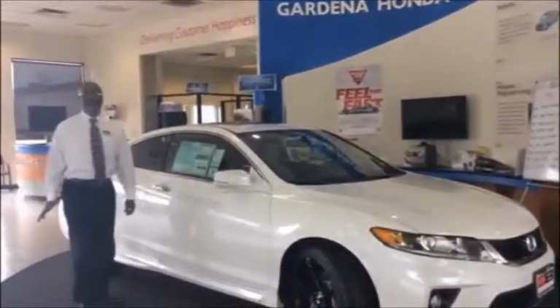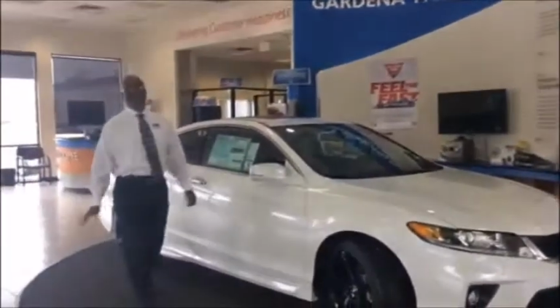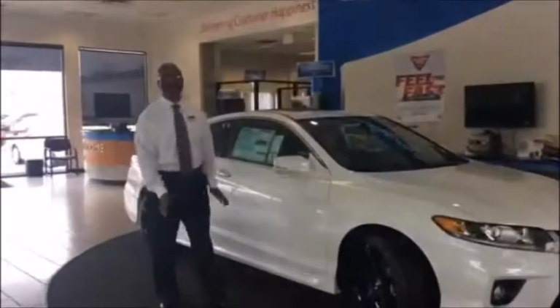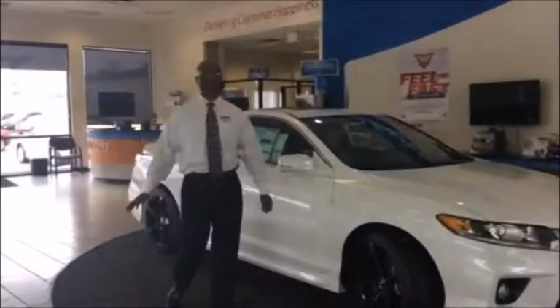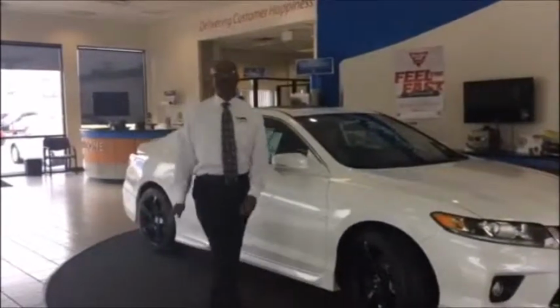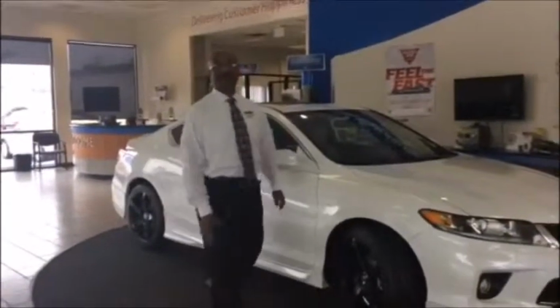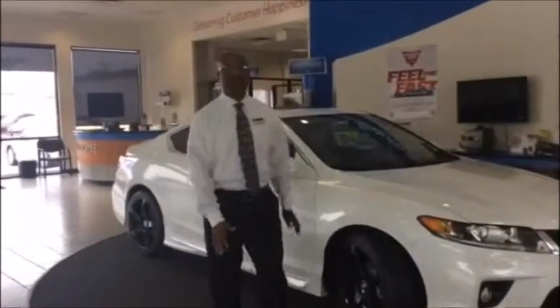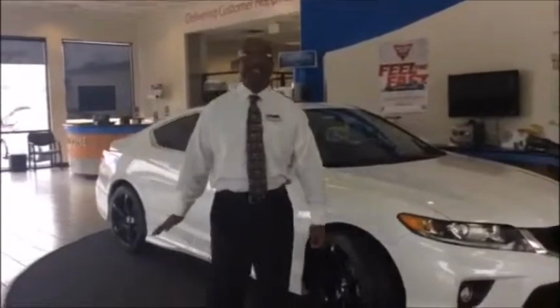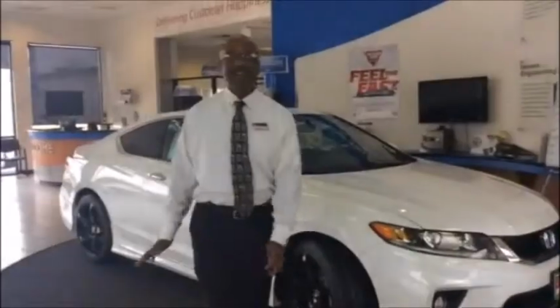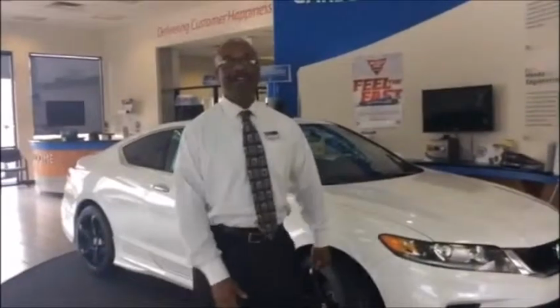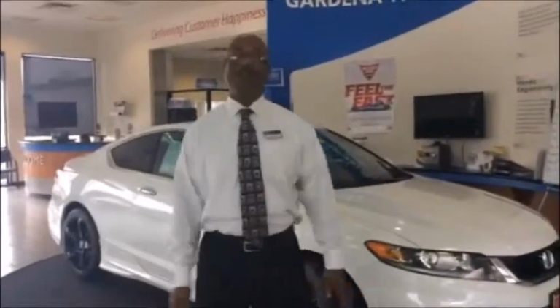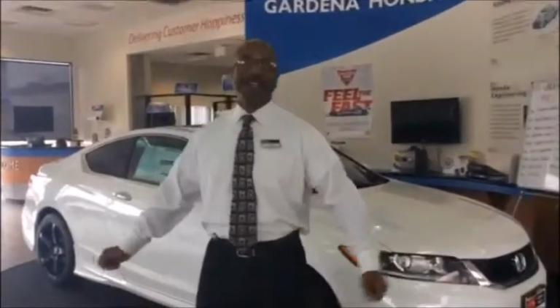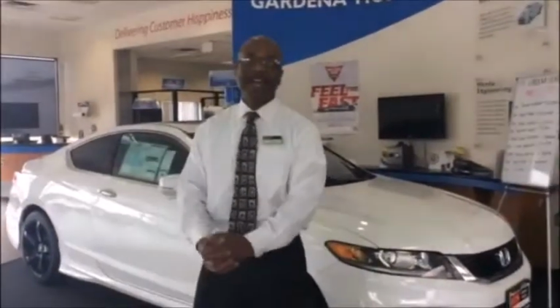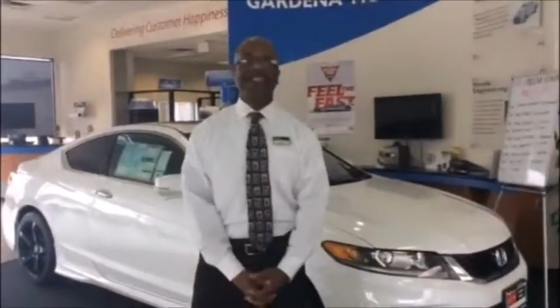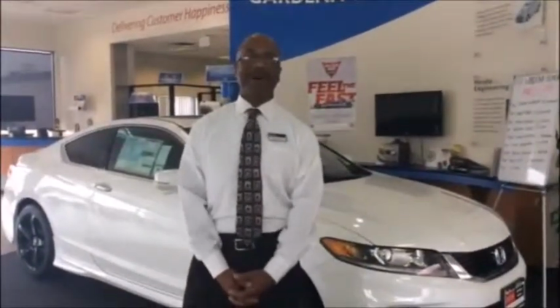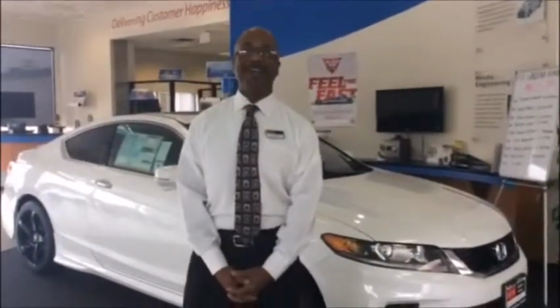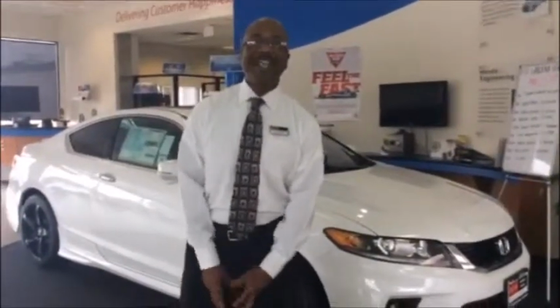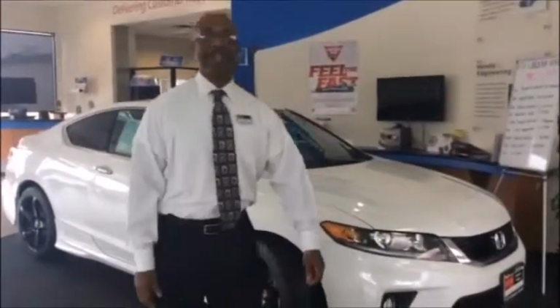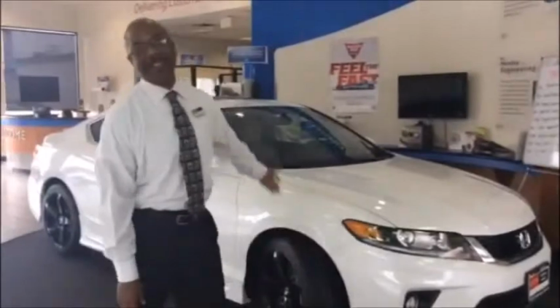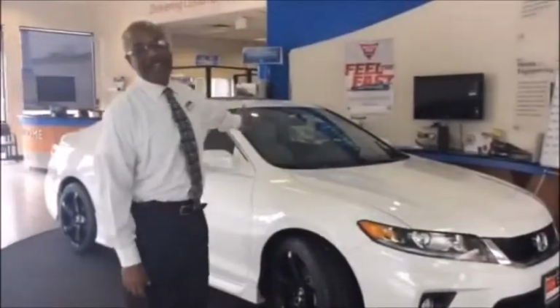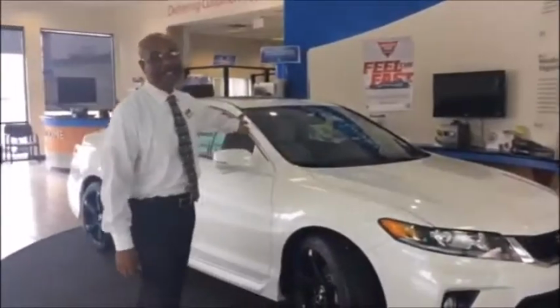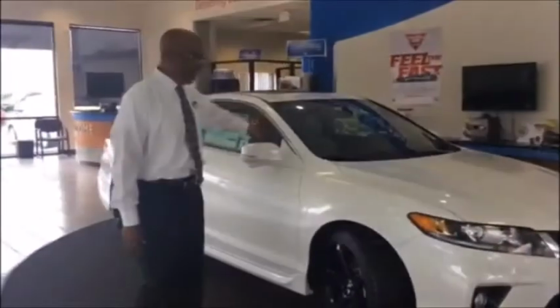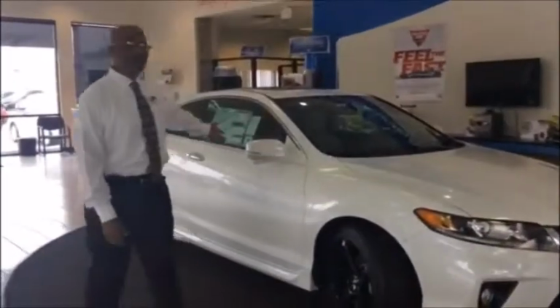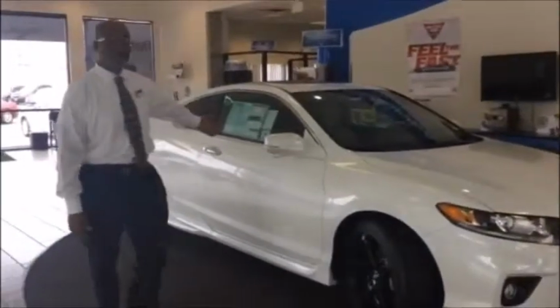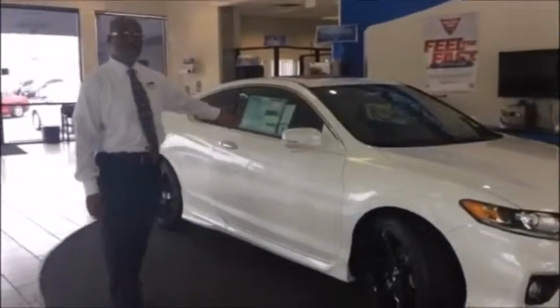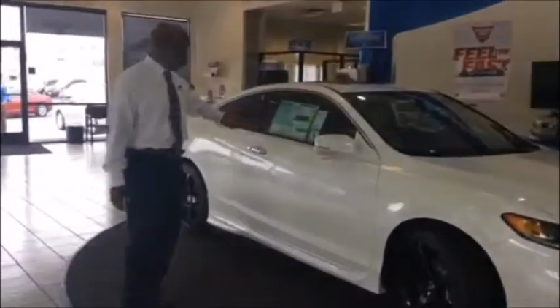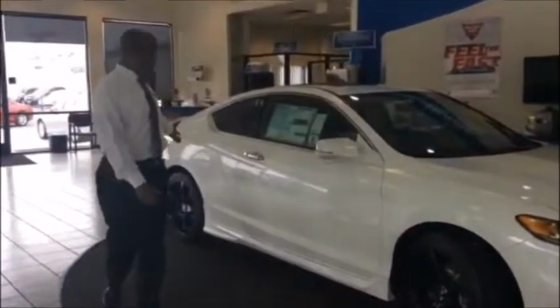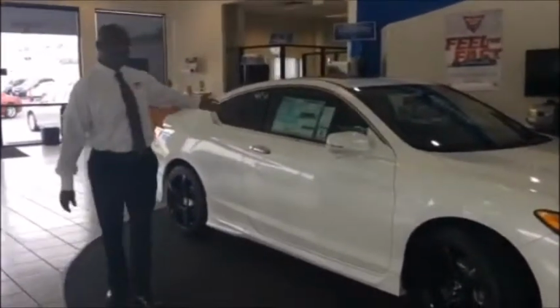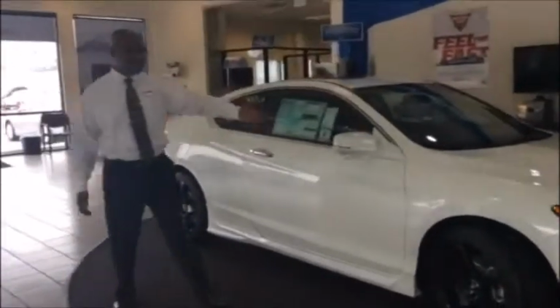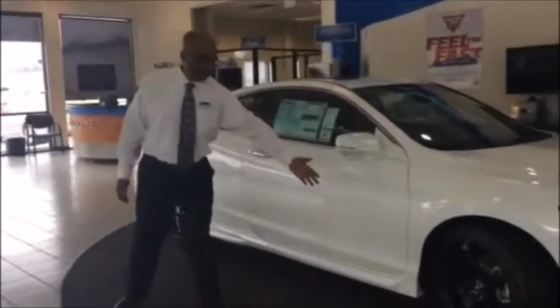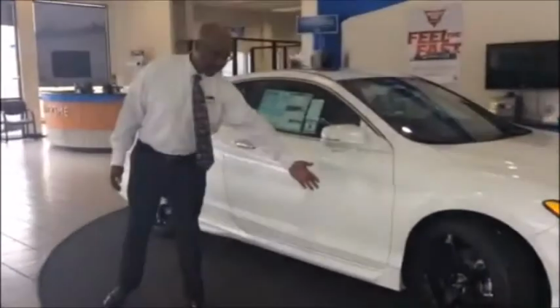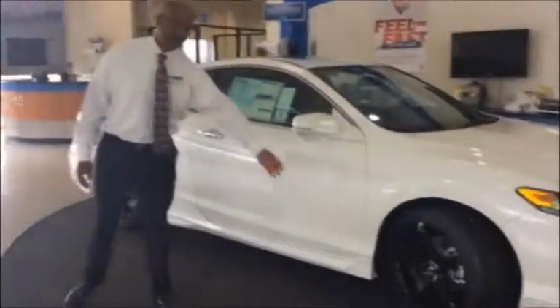Hi, my name is Victor Amy. Welcome to DCH Honda in Gardena, where delivering customer happiness is our goal. Today we're going to be looking at the 2015 Honda Accord Coupe two-door. As you can see, we have nice aftermarket wheels.